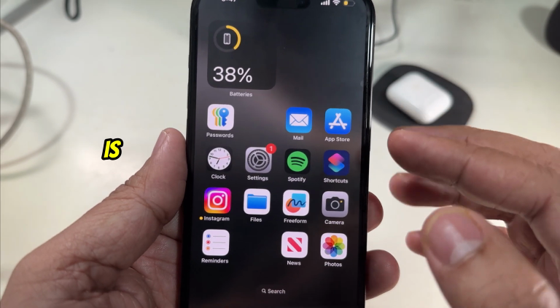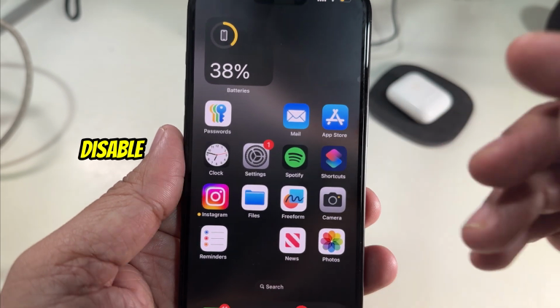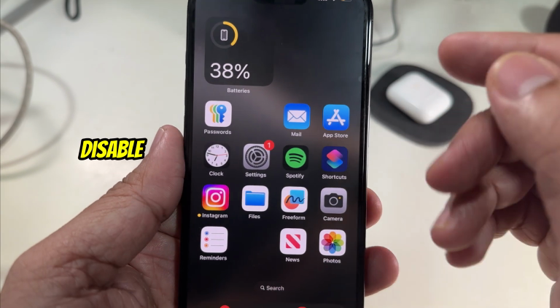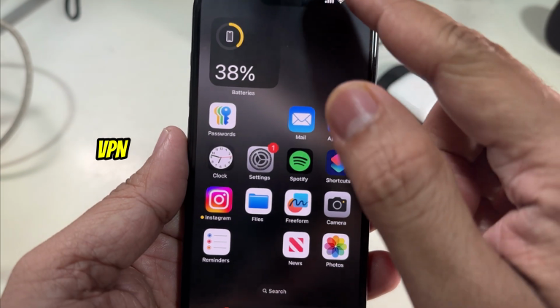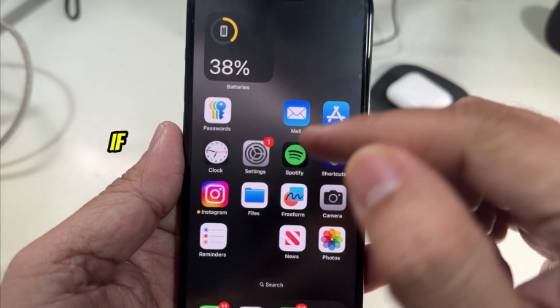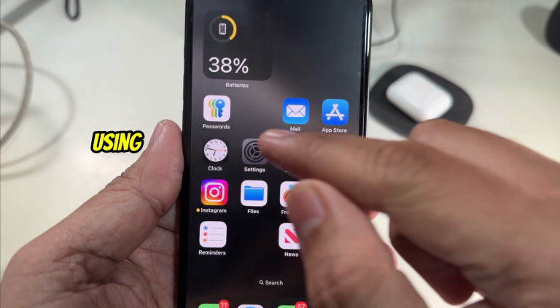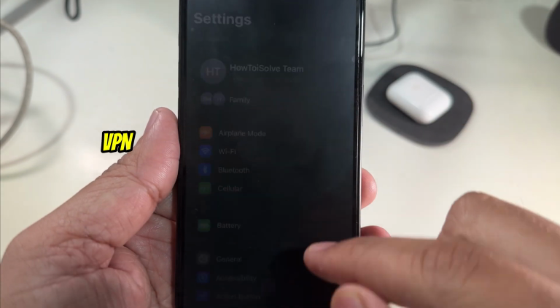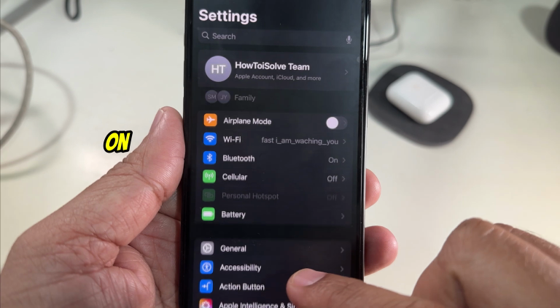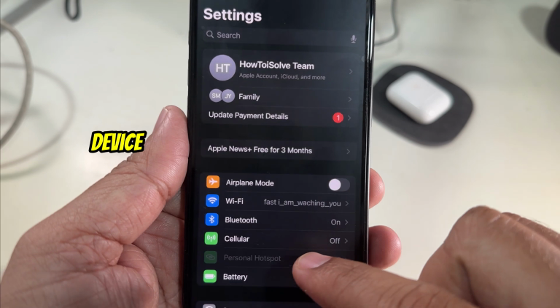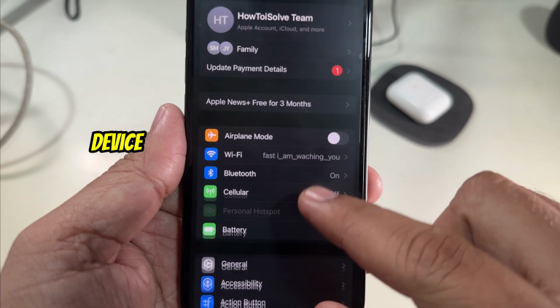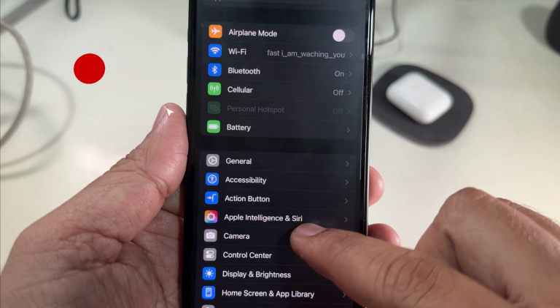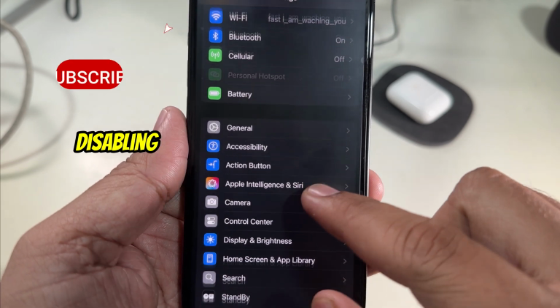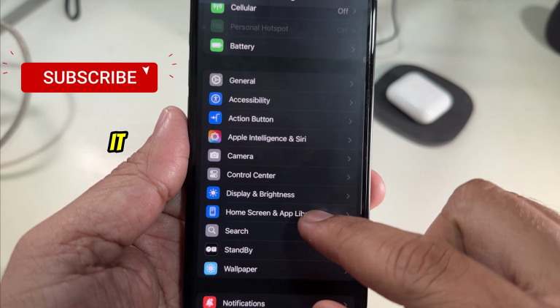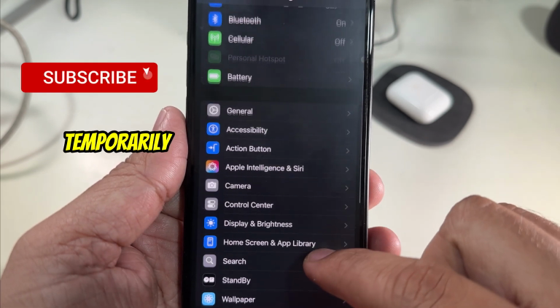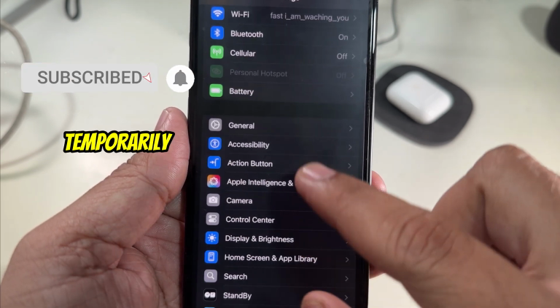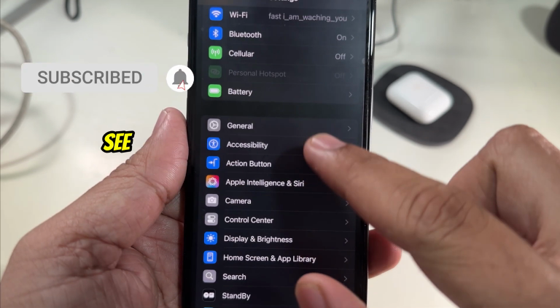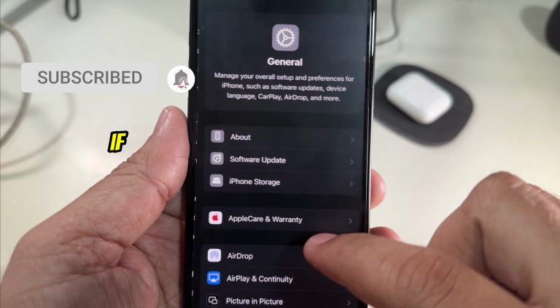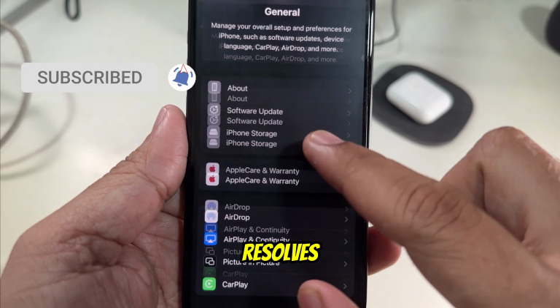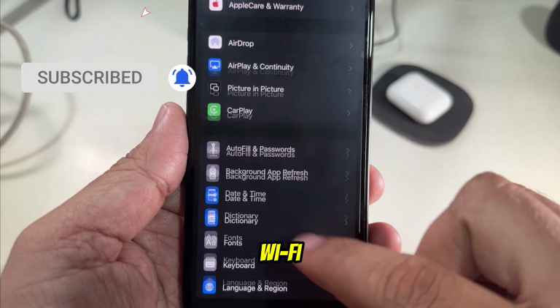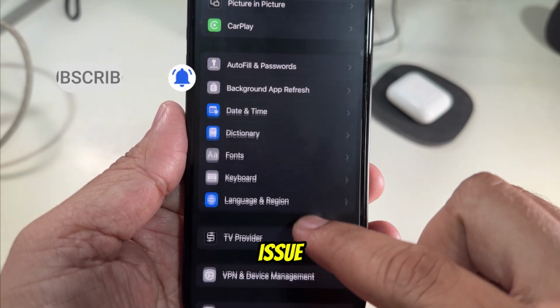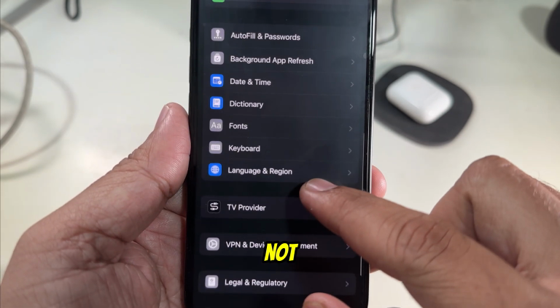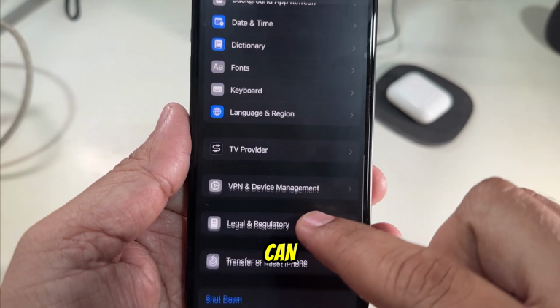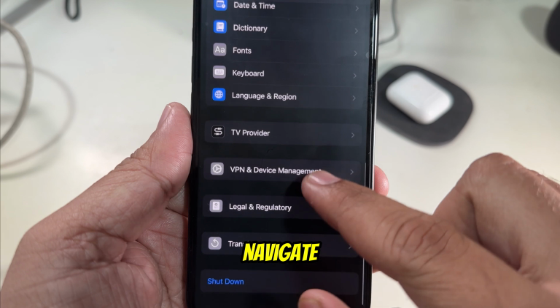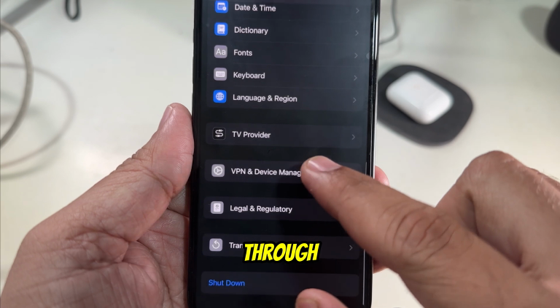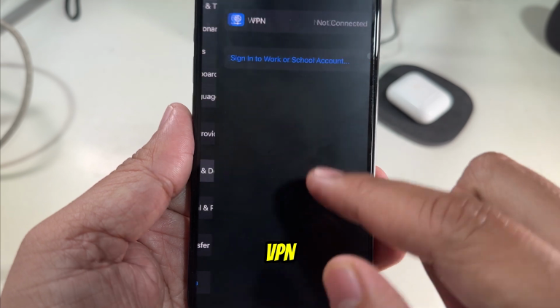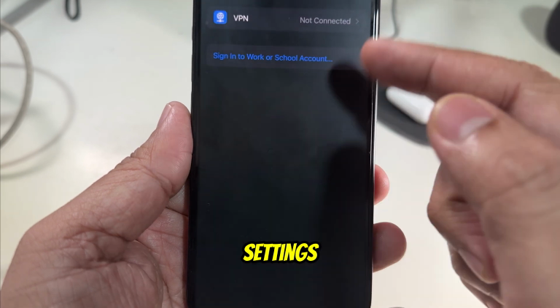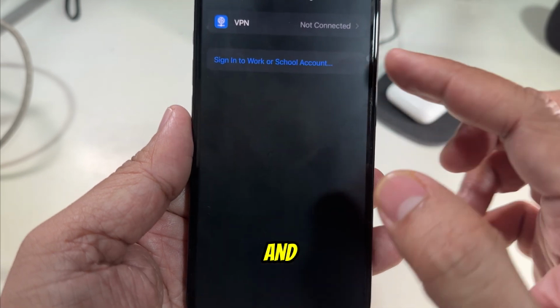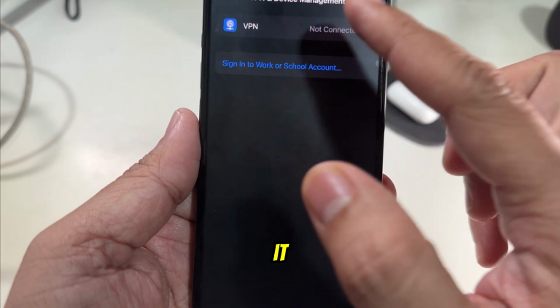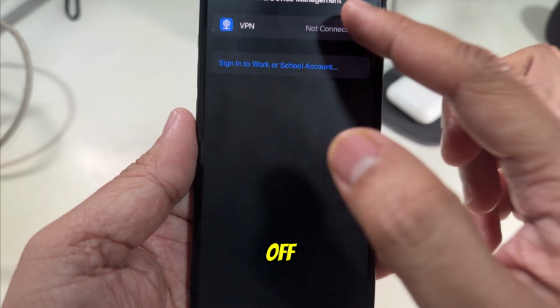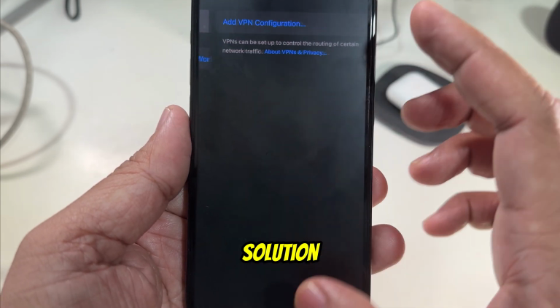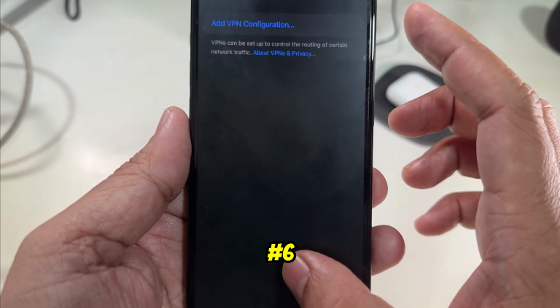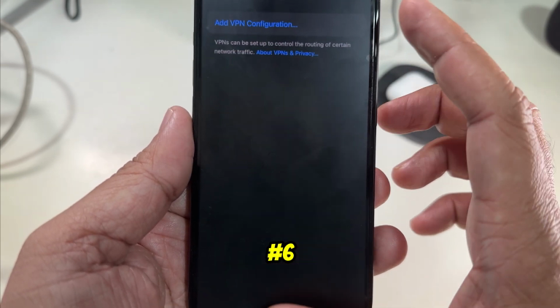Solution number five is disable VPN. If you are using a VPN on your device, try disabling it temporarily to see if it resolves the Wi-Fi issue. You can navigate to your VPN settings and turn it off.